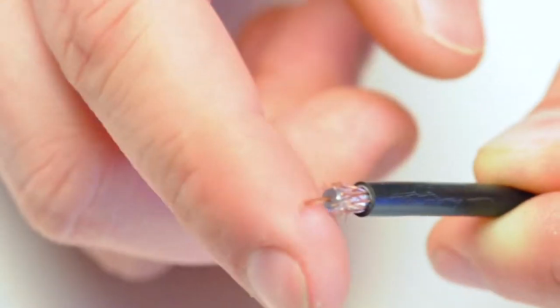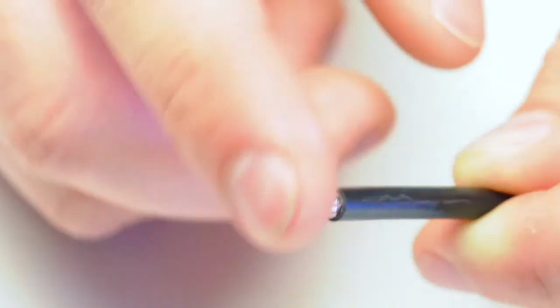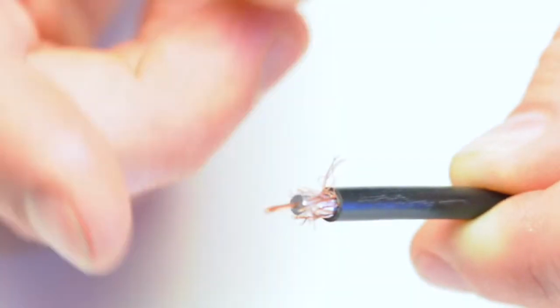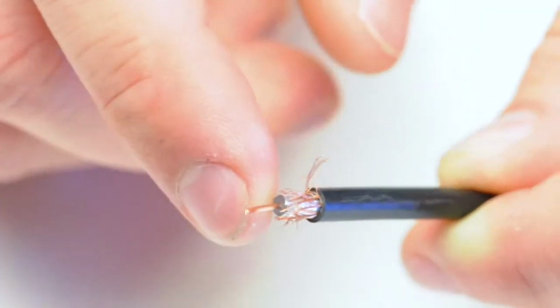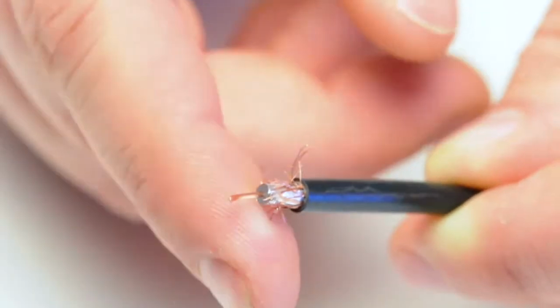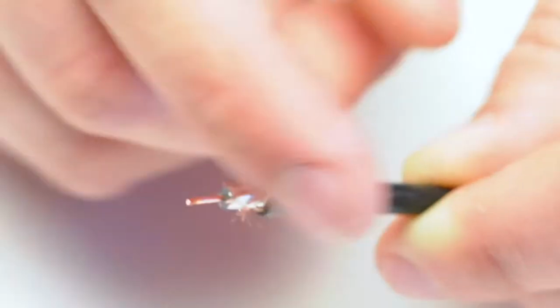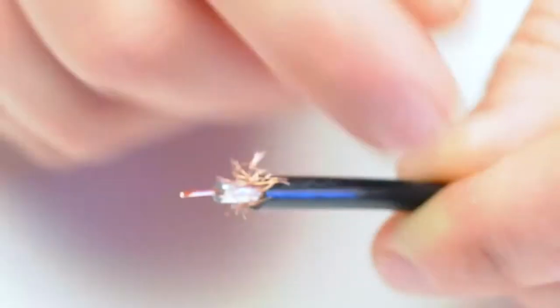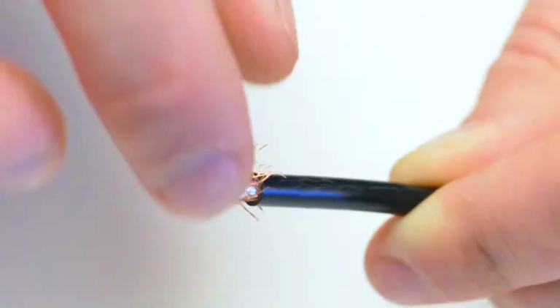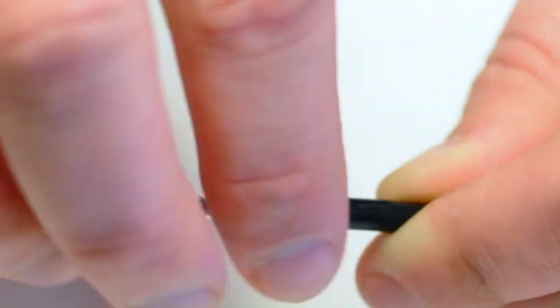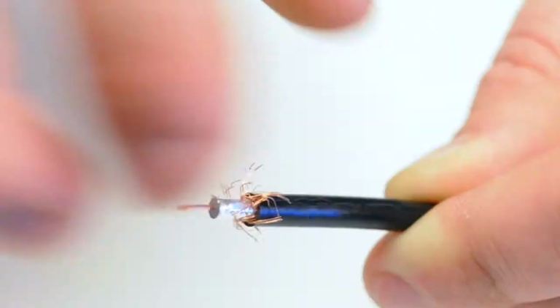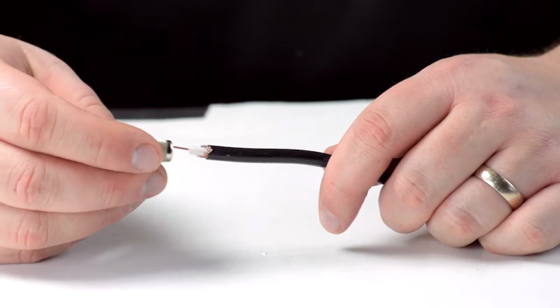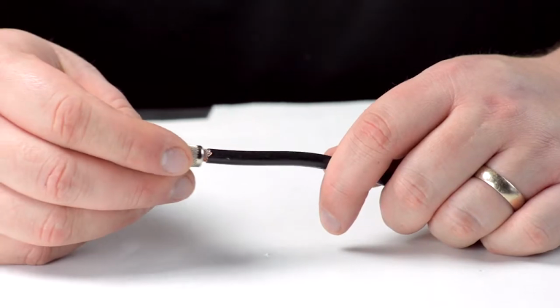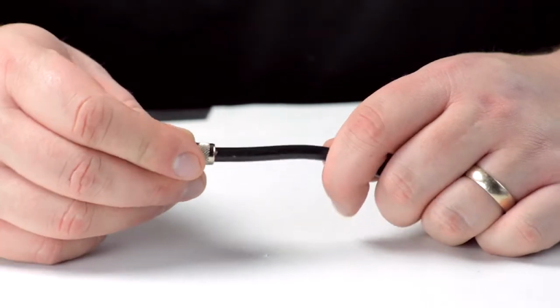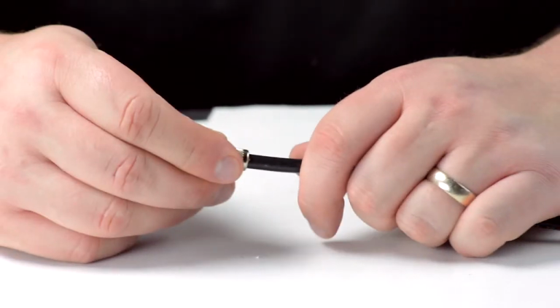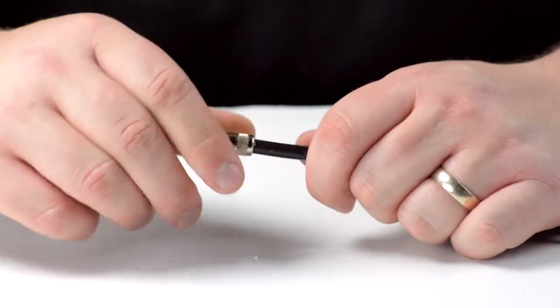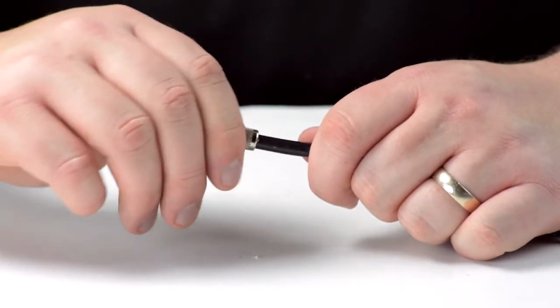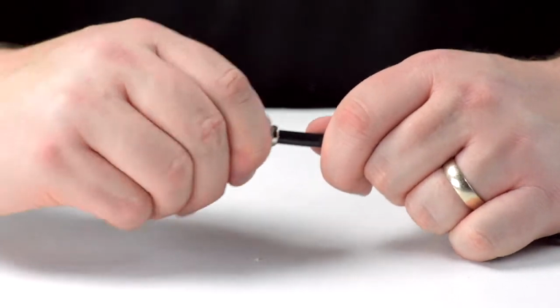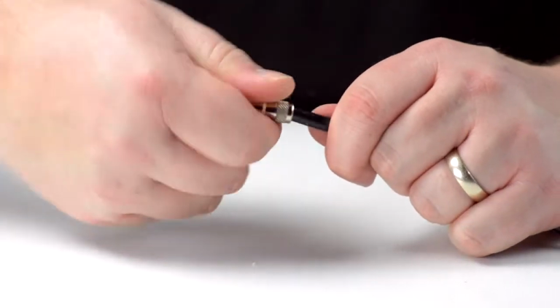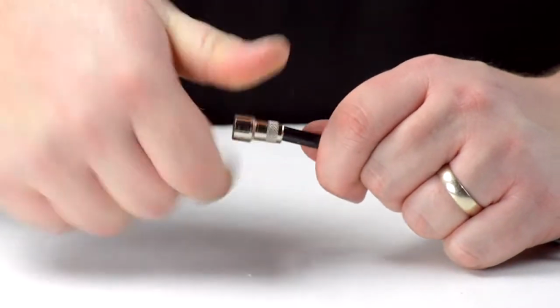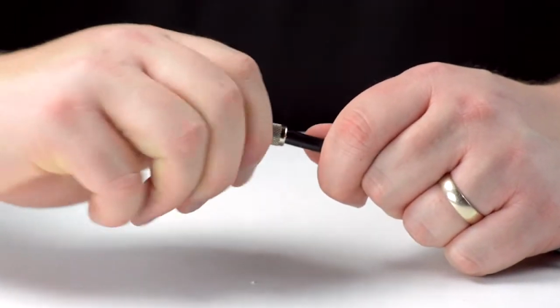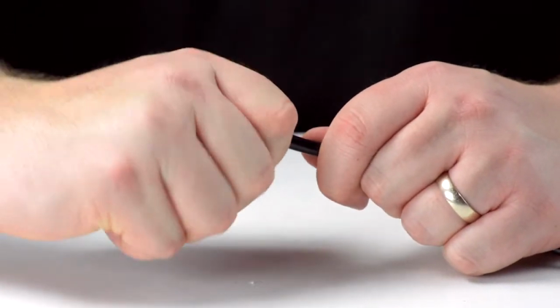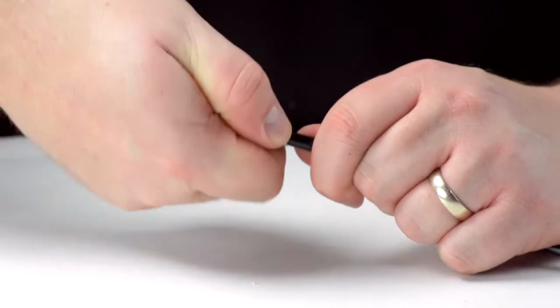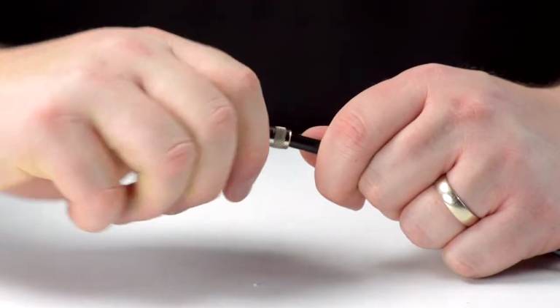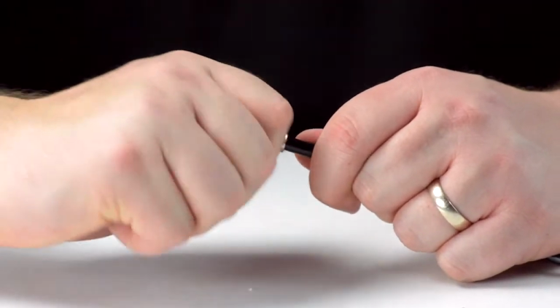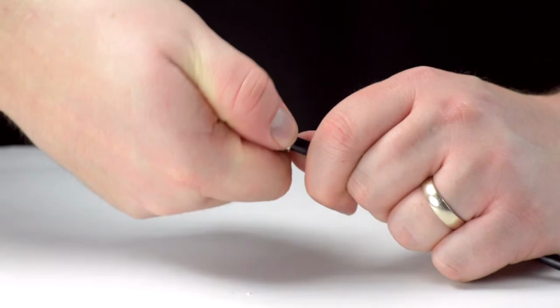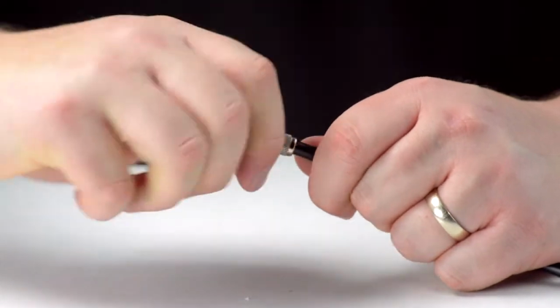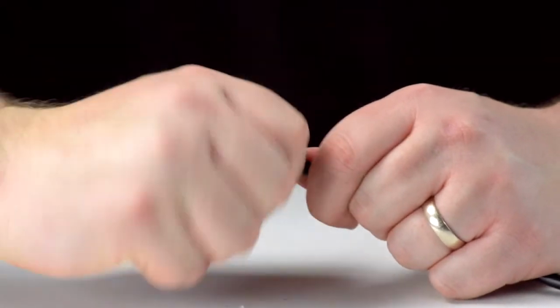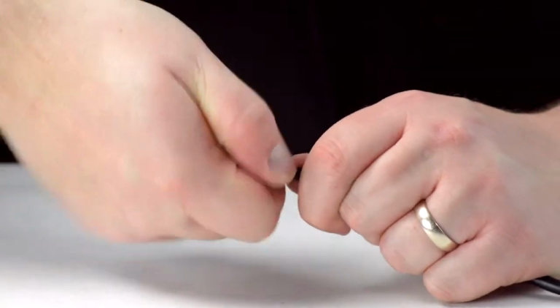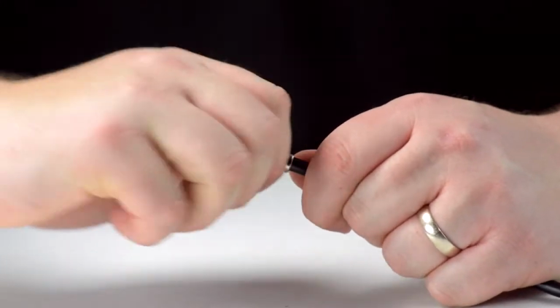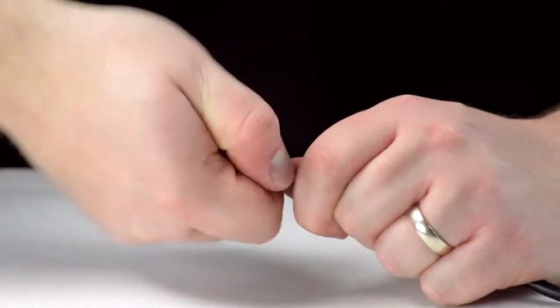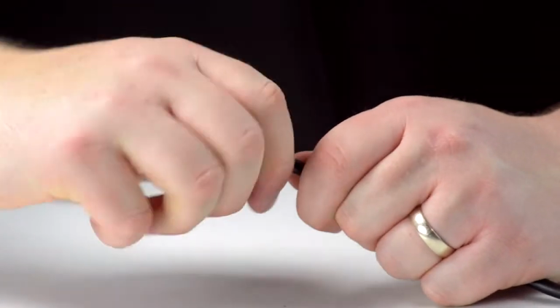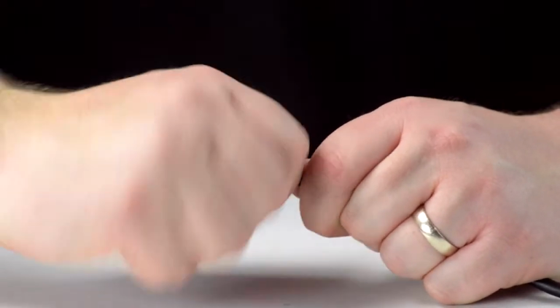Fold back the braided shield and insert the connector housing onto the cable. You will need to apply a bit of pressure and twist to make termination onto the cable jacket.